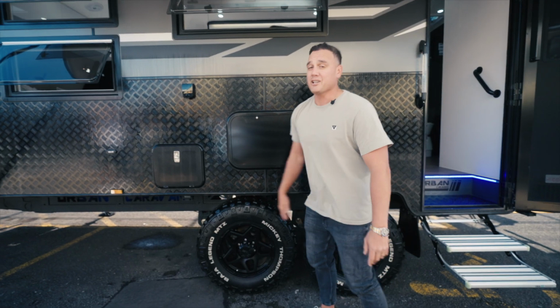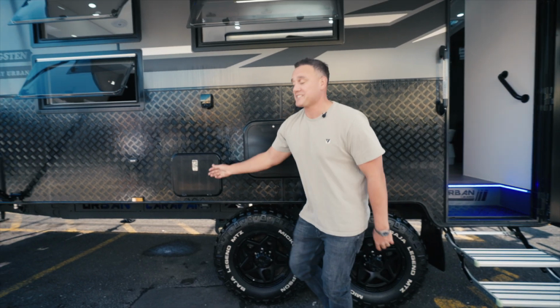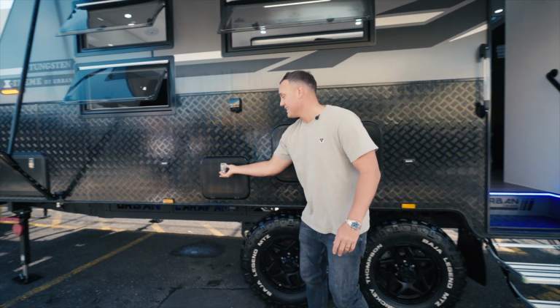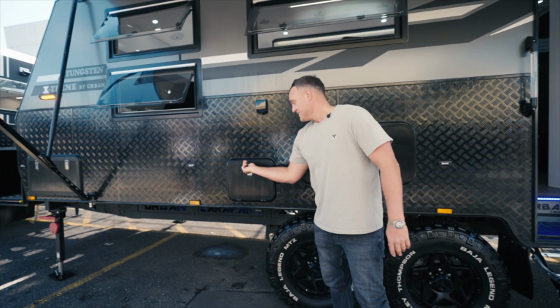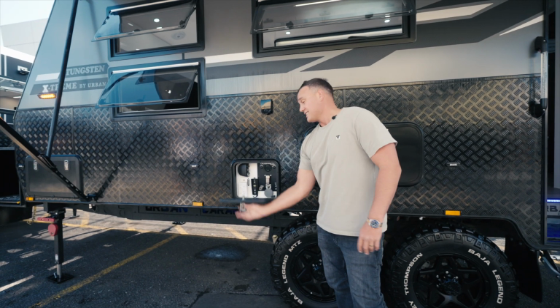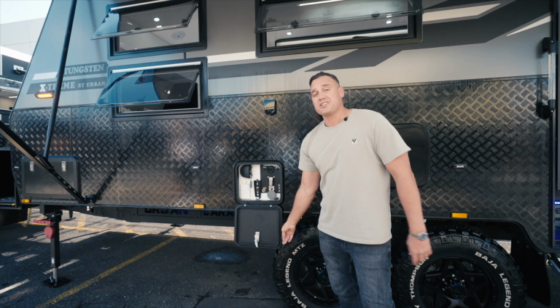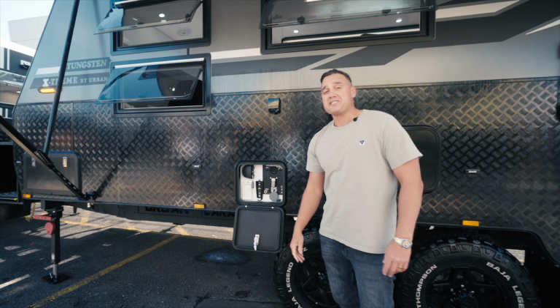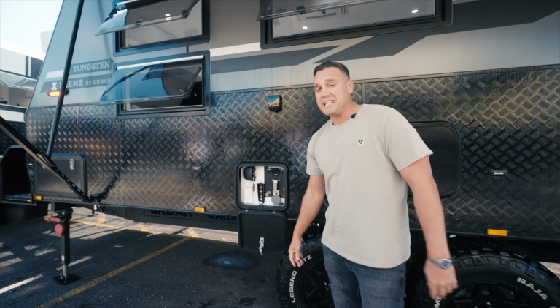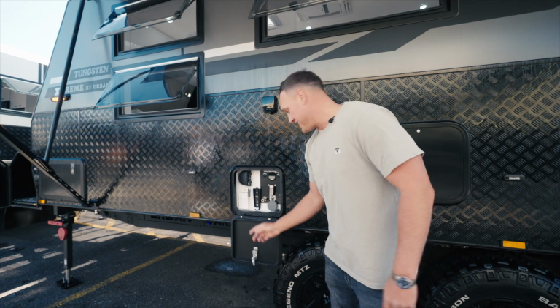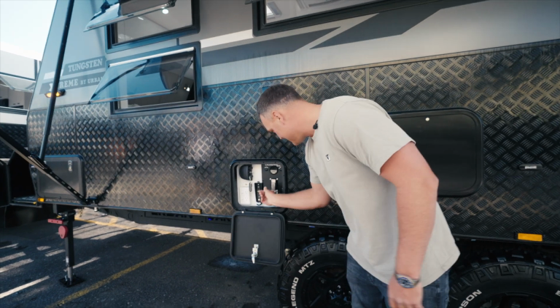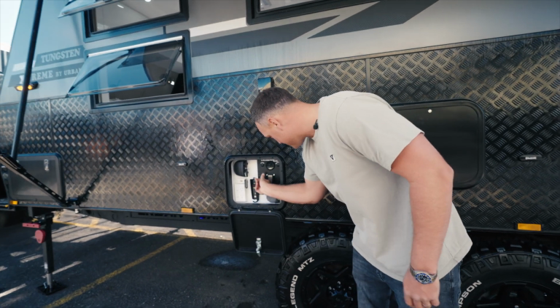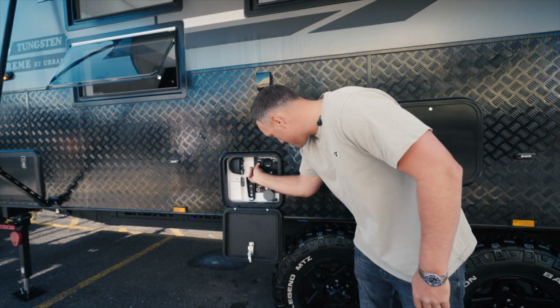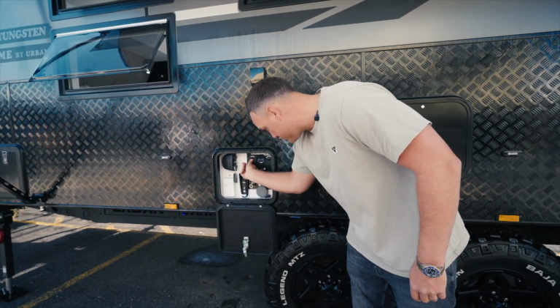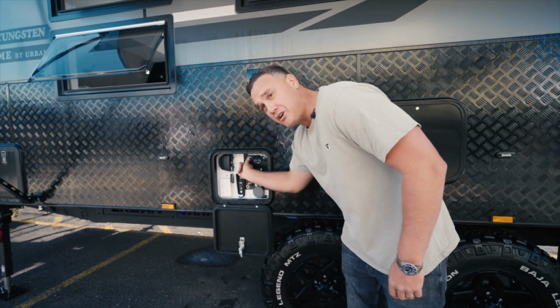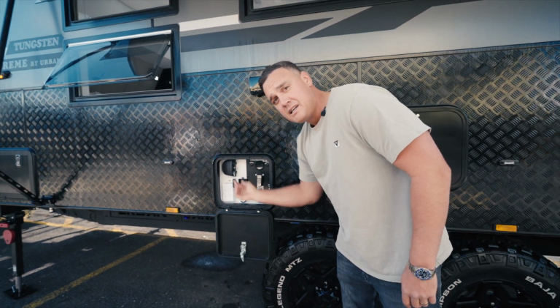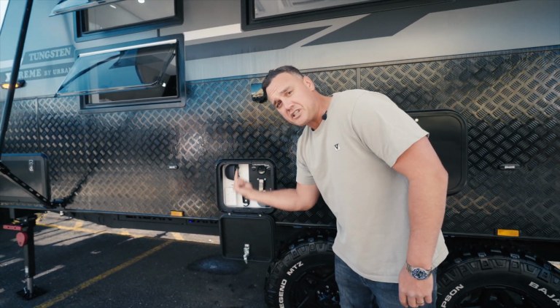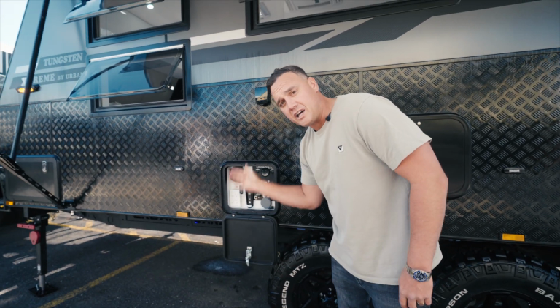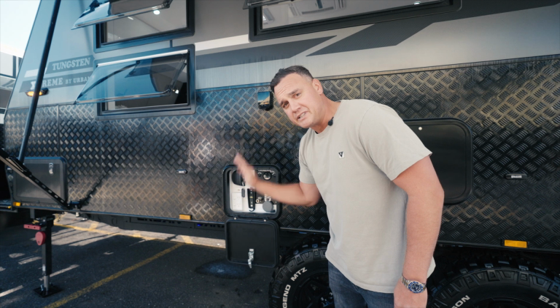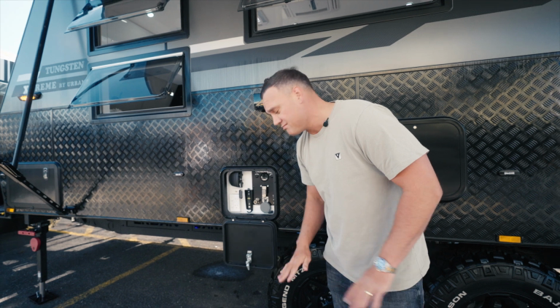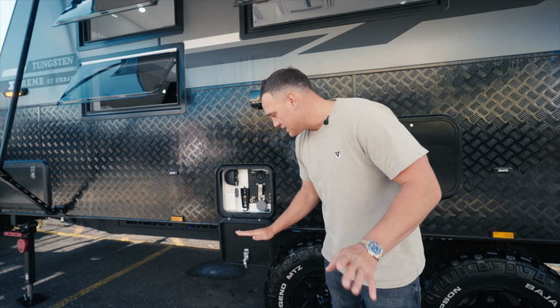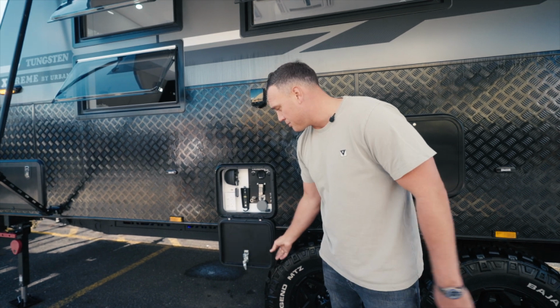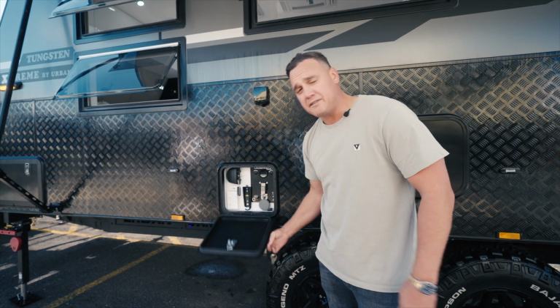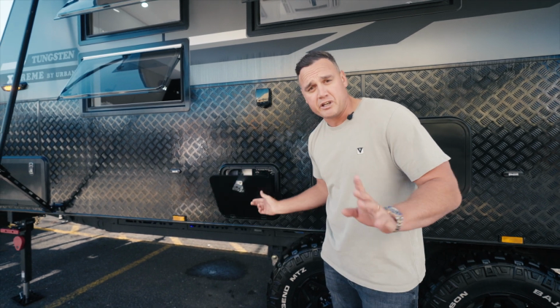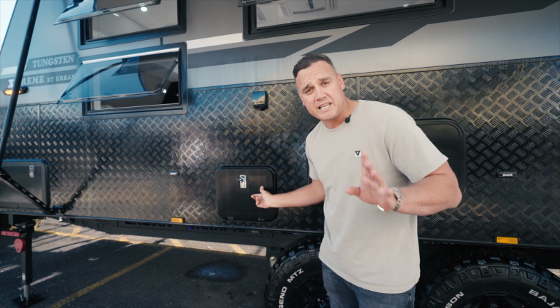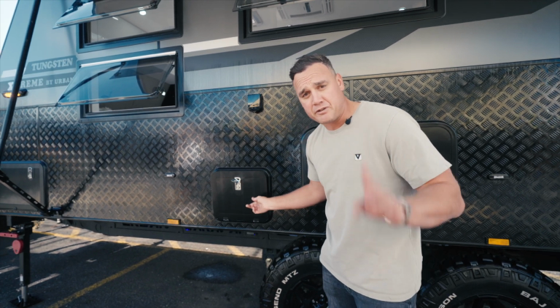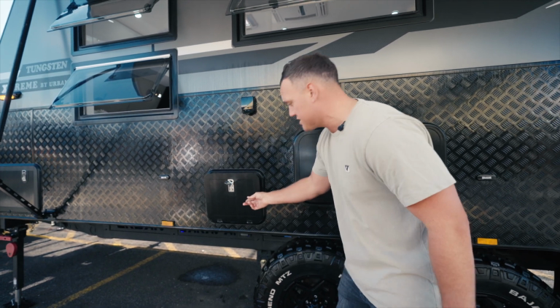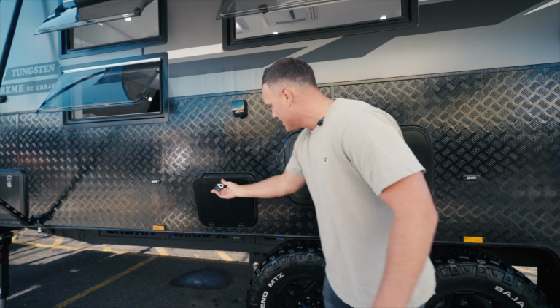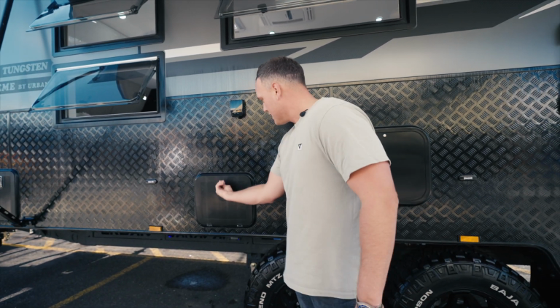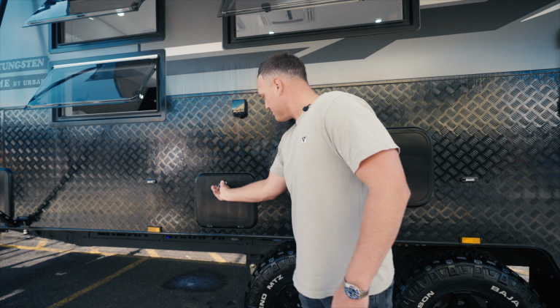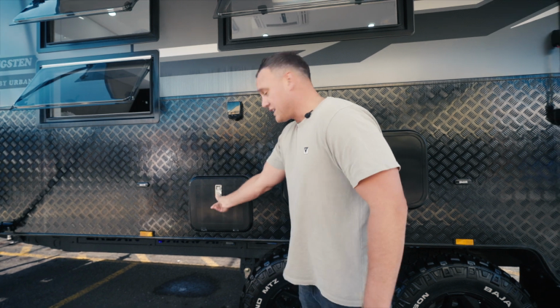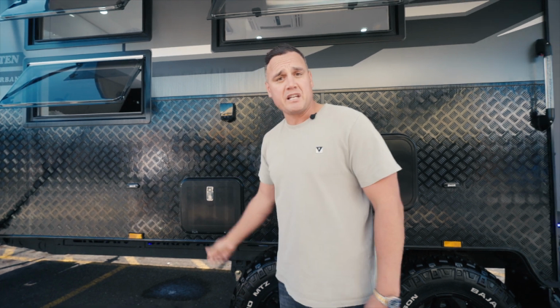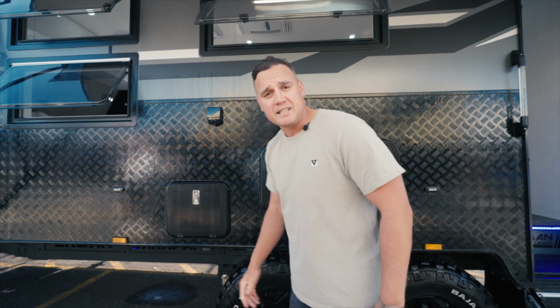And look at this — you've got your own set of airbags. Basically push that button, turn it on, adjust the height up and down, get it to the perfect level when you go on those uneven surfaces, get your van nice and level.